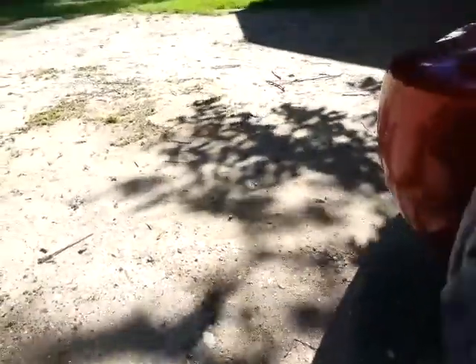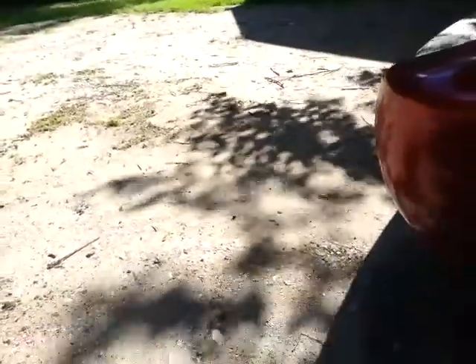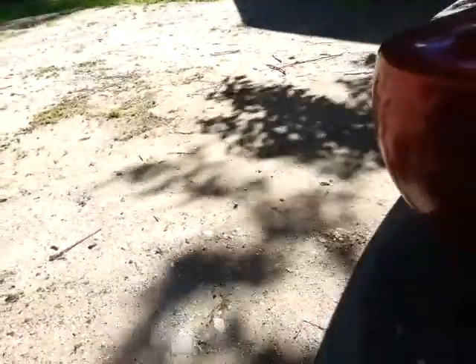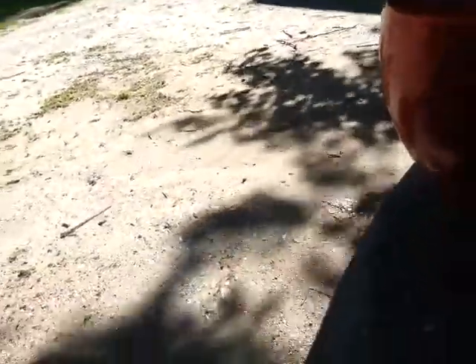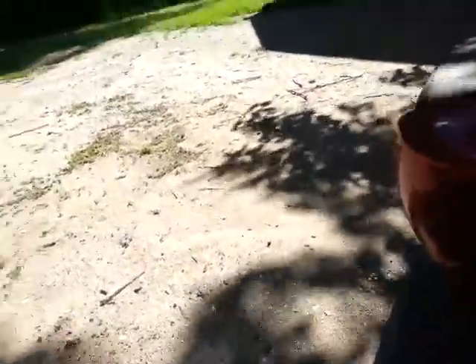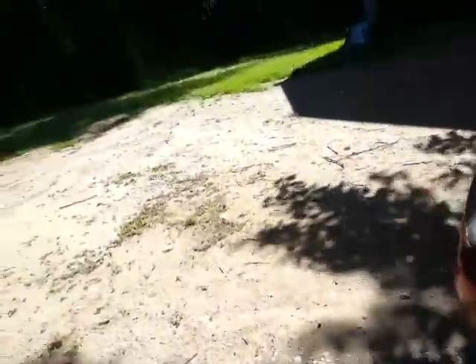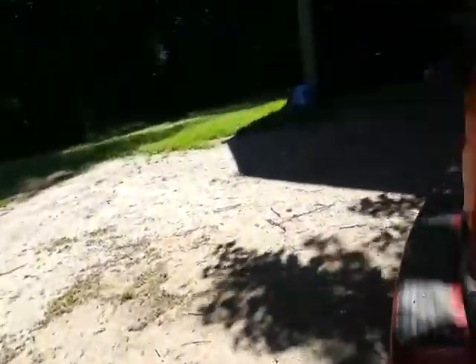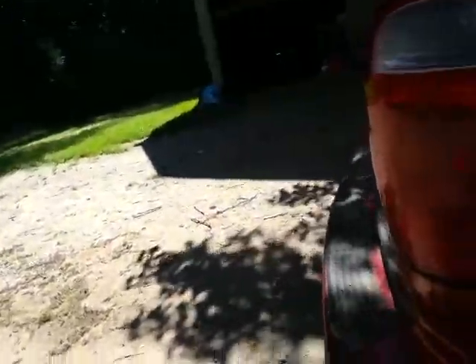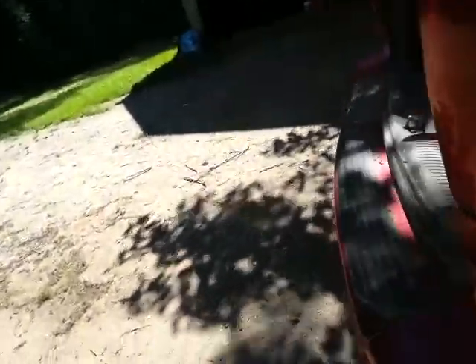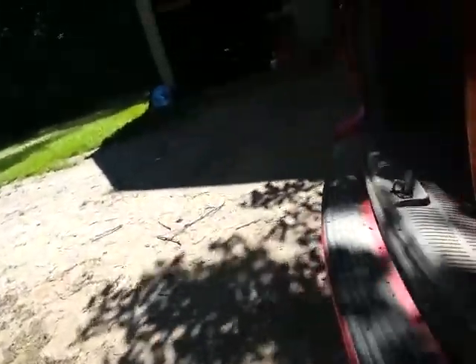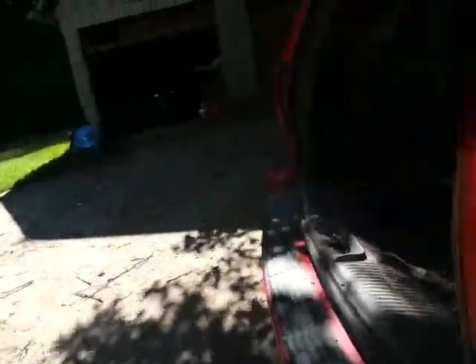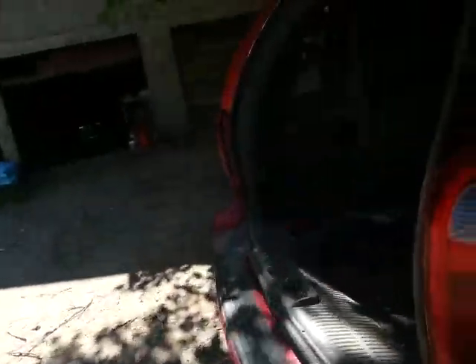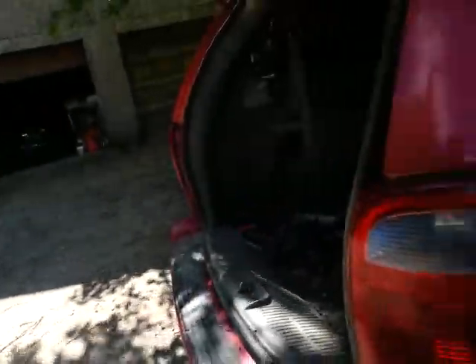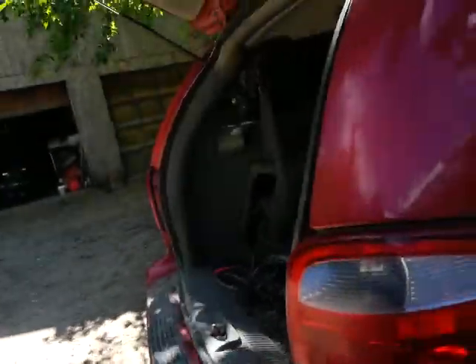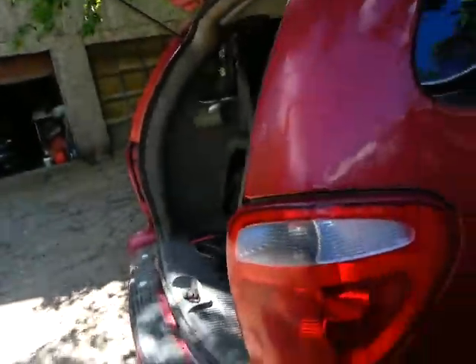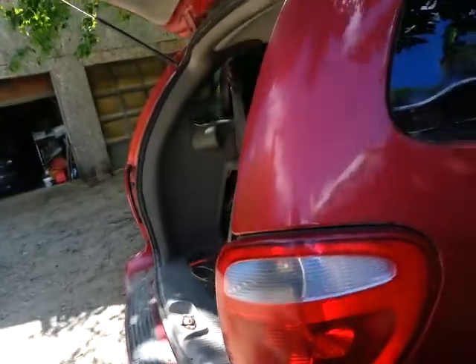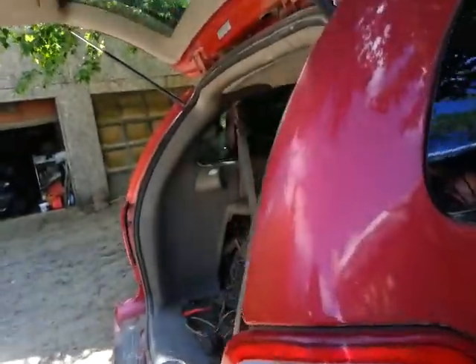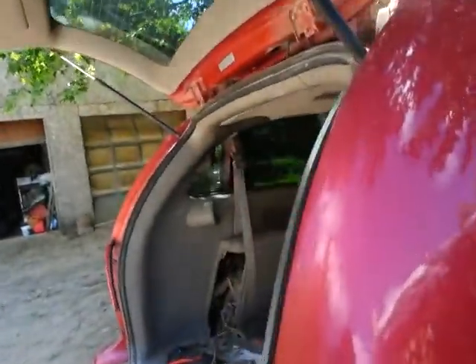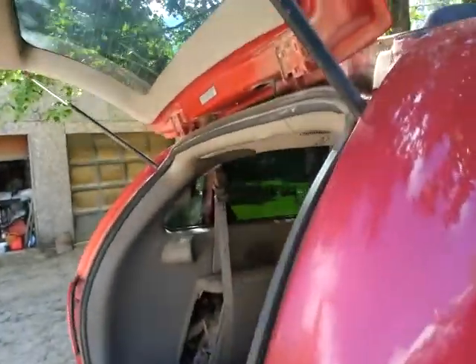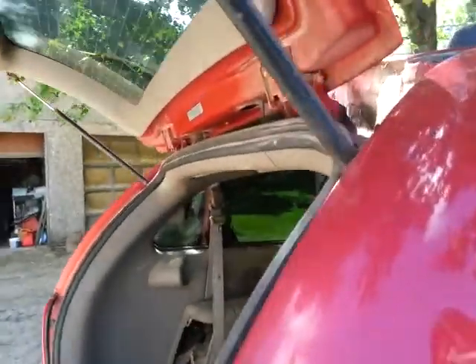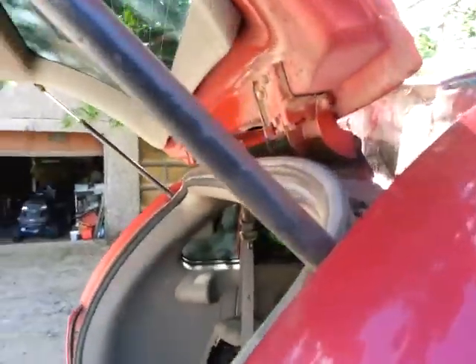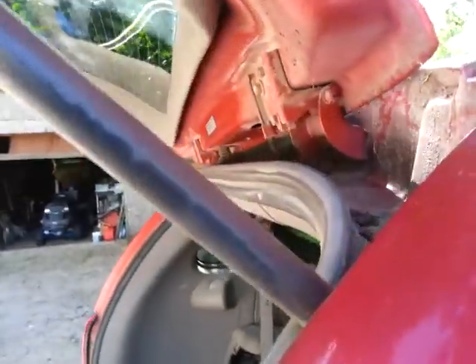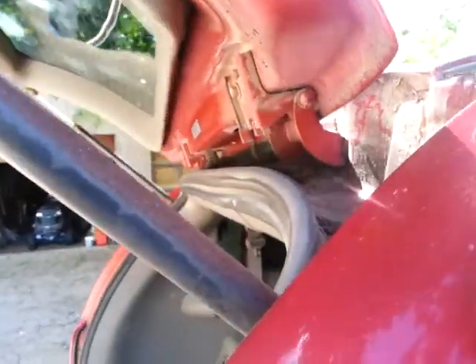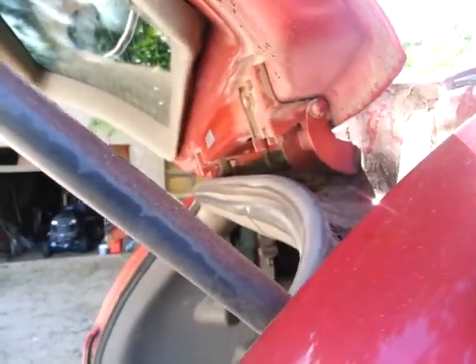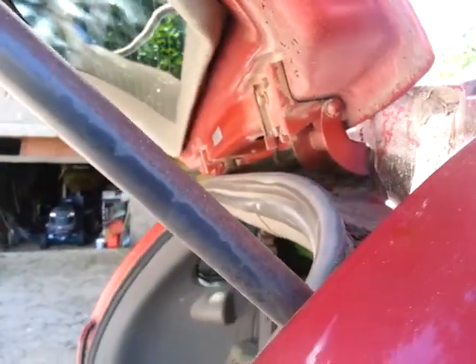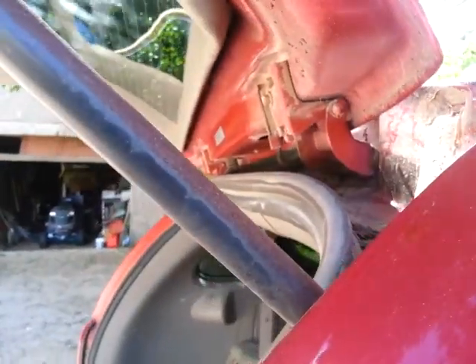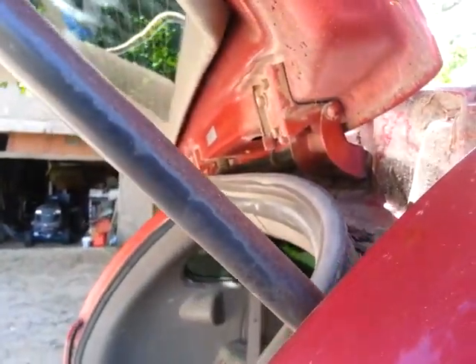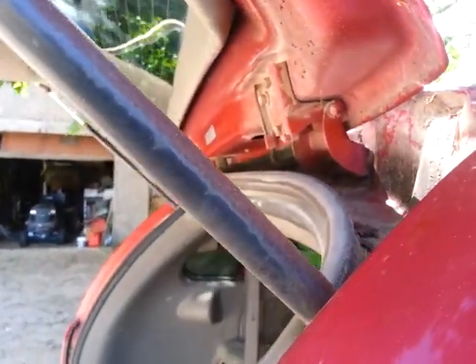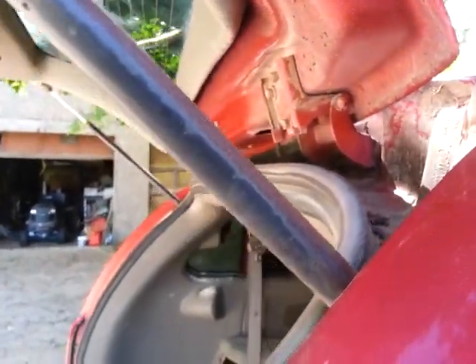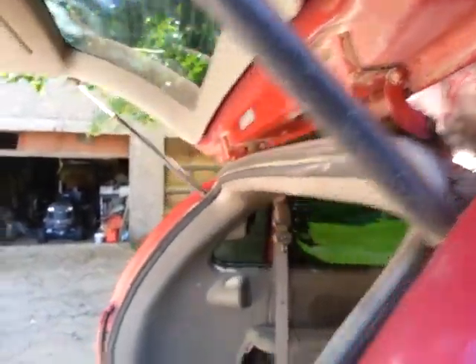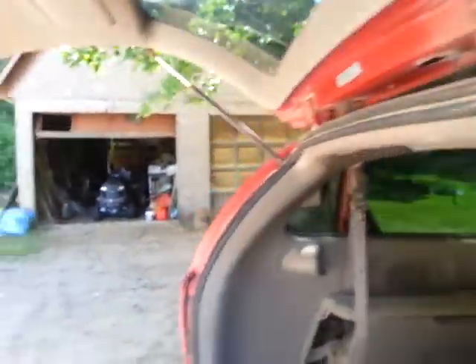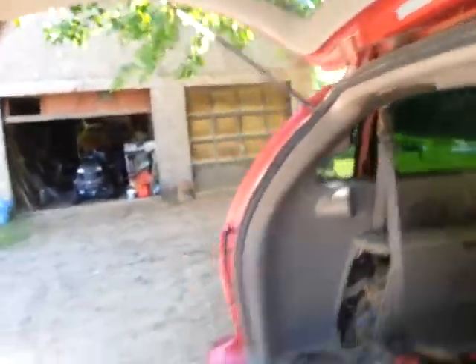Then I can go at it with a nice soft sponge and the hose and stuff like that. But if I just get this mucky, gunky stuff off first, that's probably the best thing.